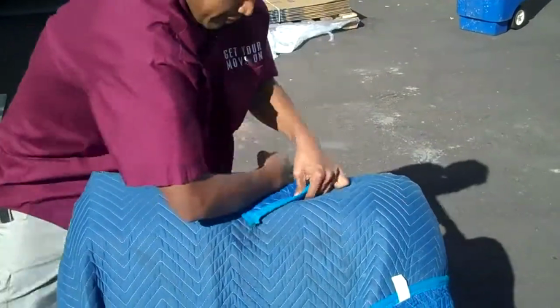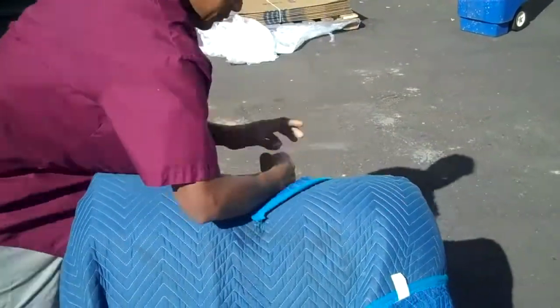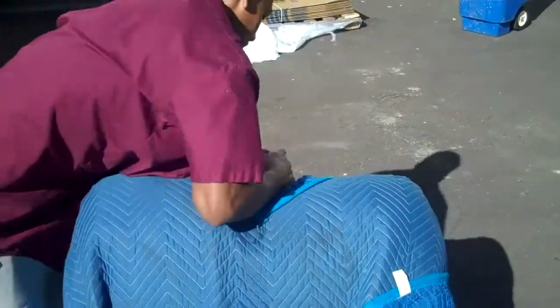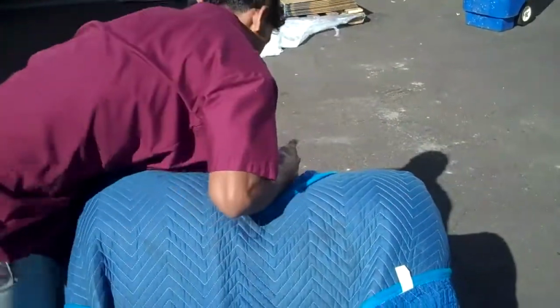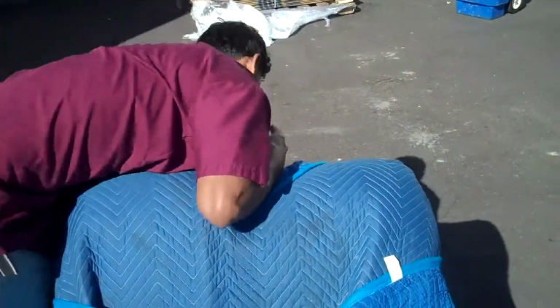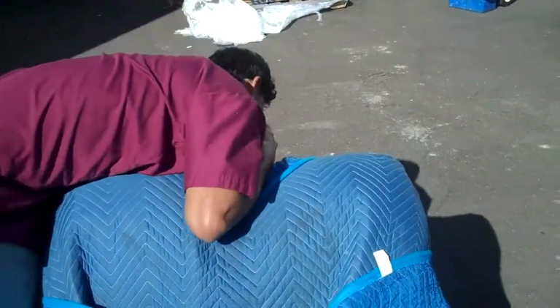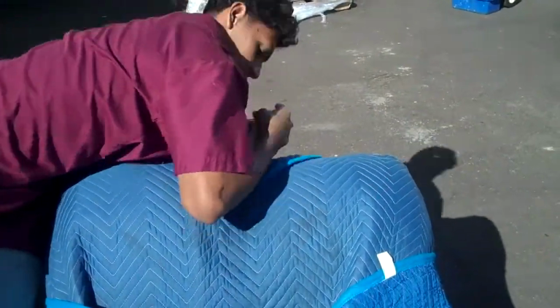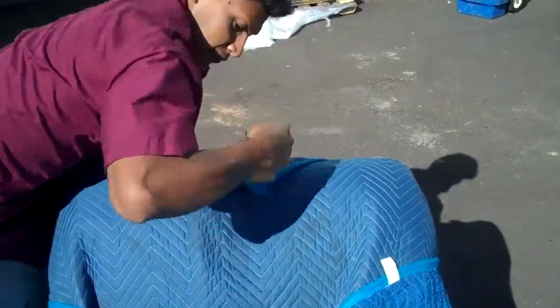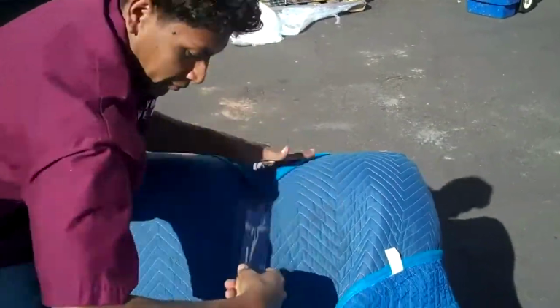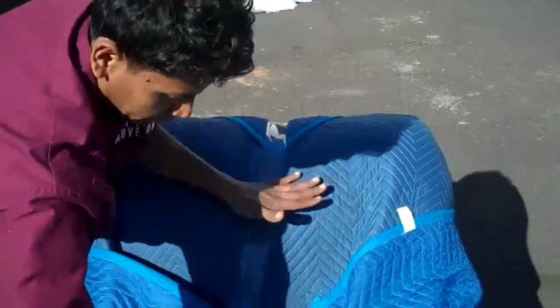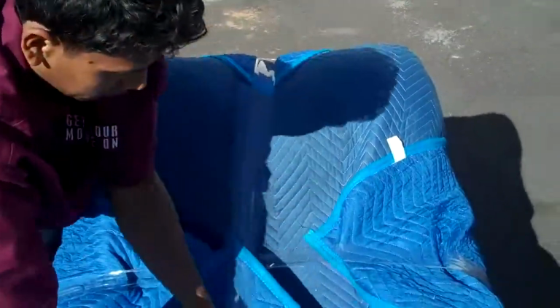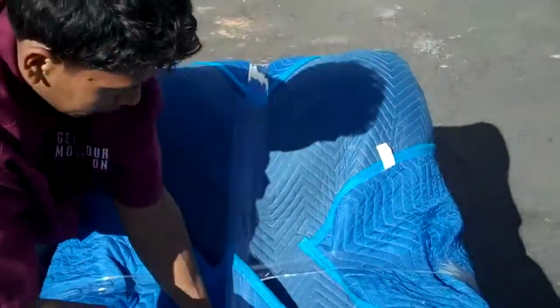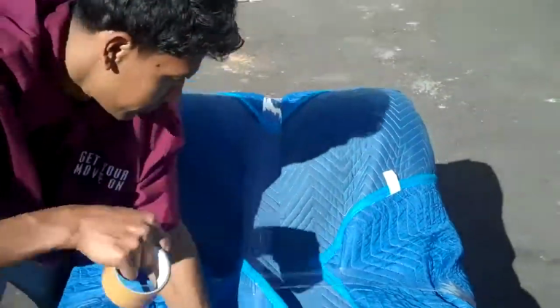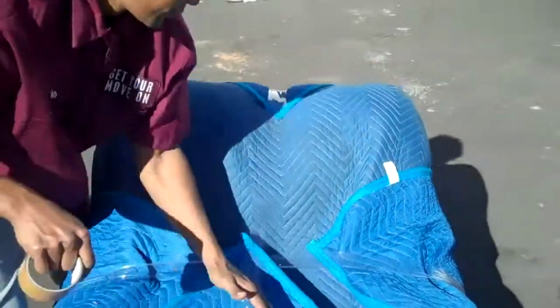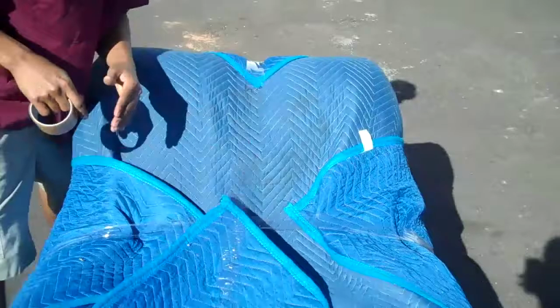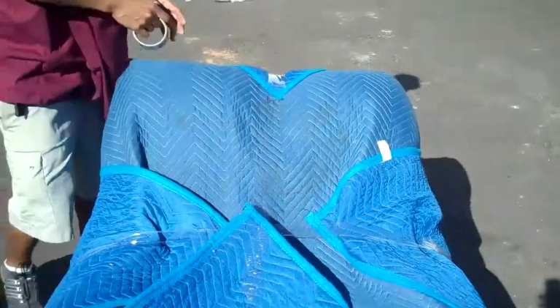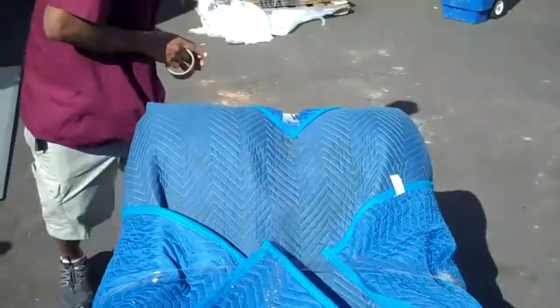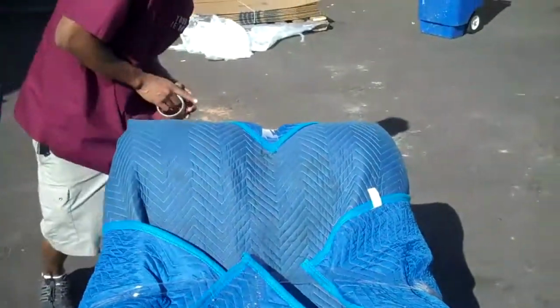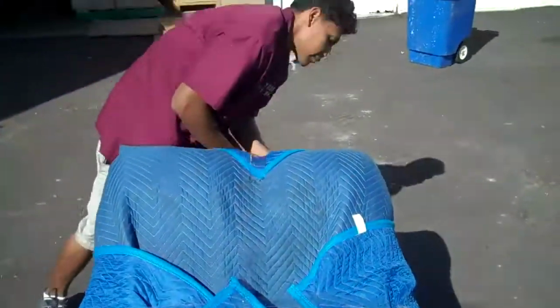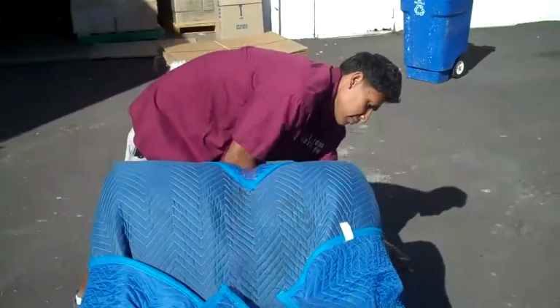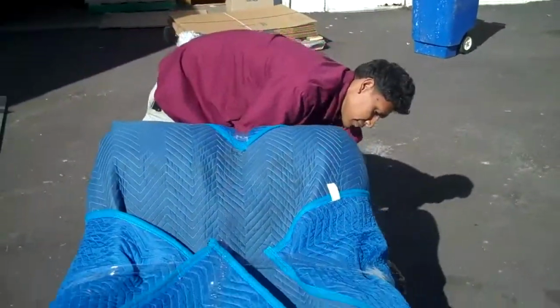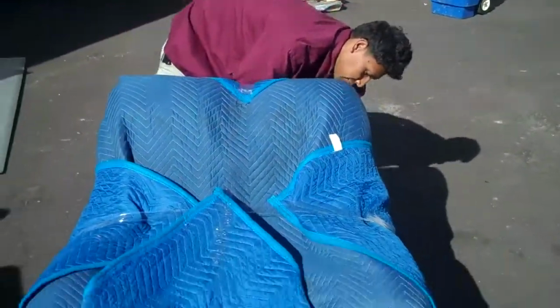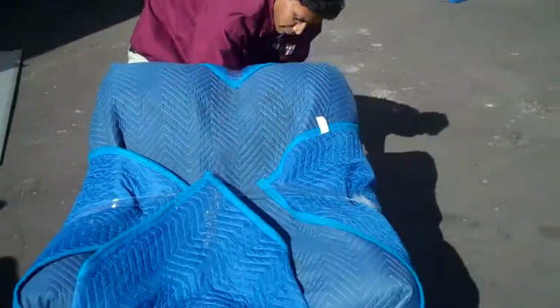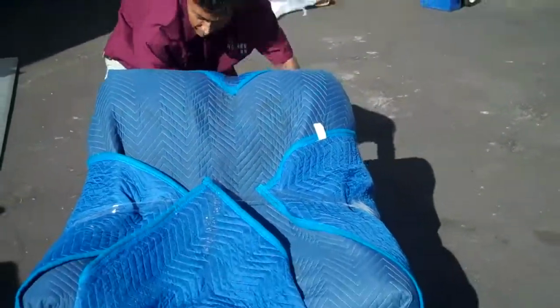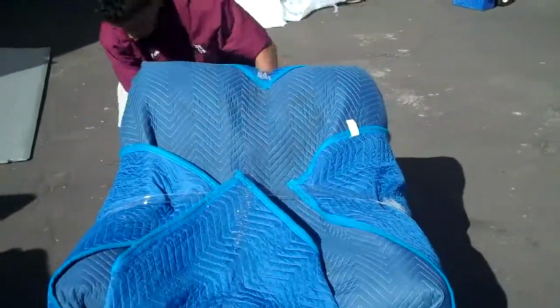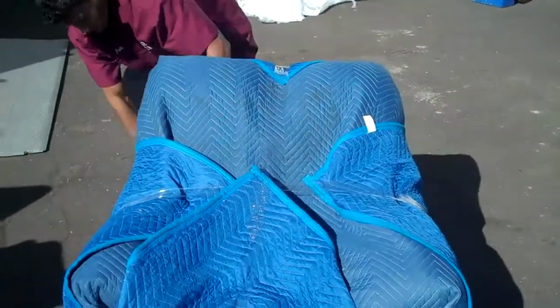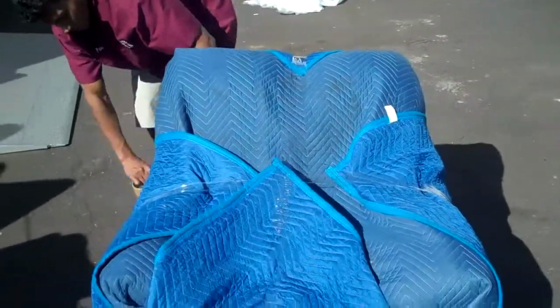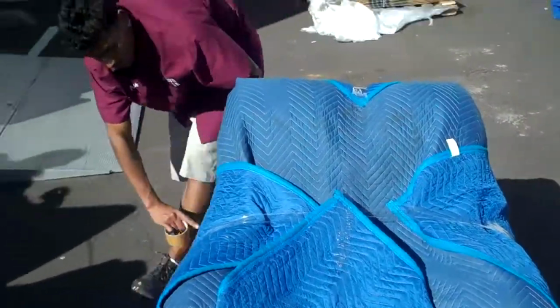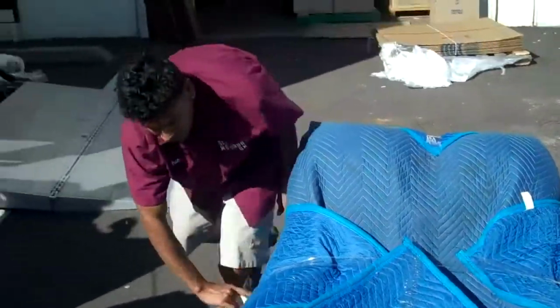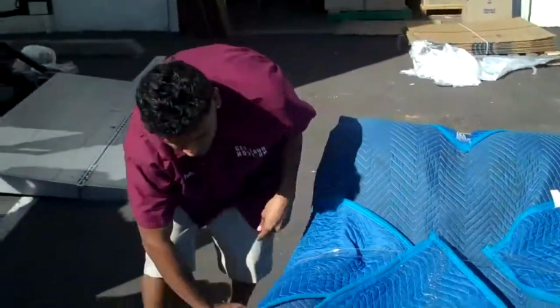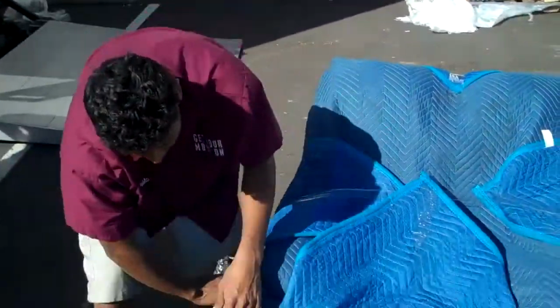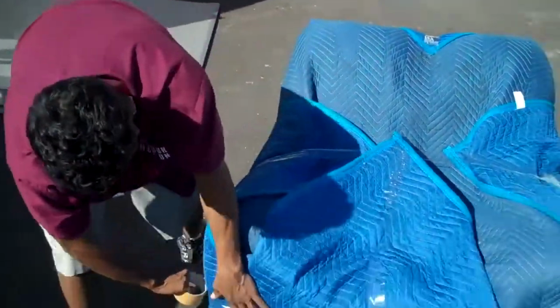A lot of companies will just throw this chair in the back of the truck and drape a blanket and call it good. They don't think that is acceptable.